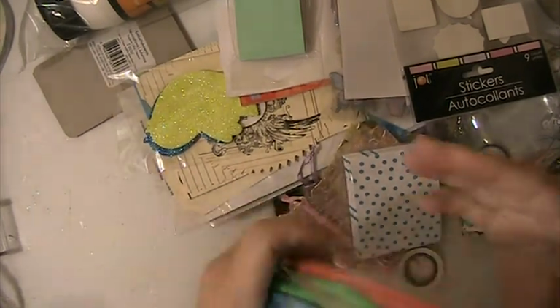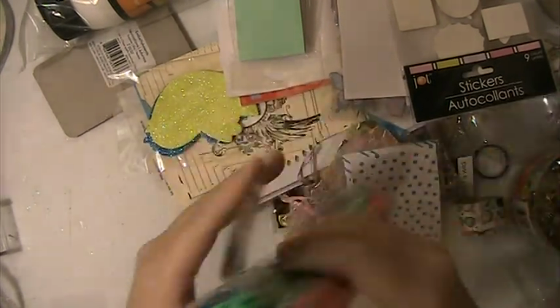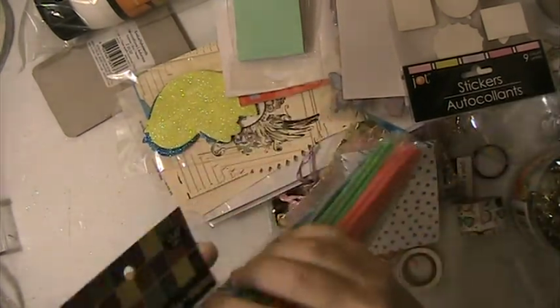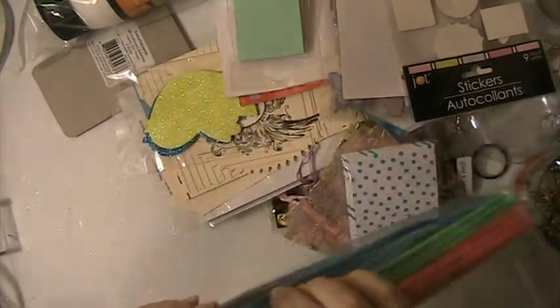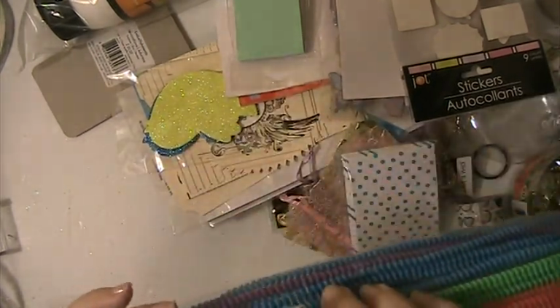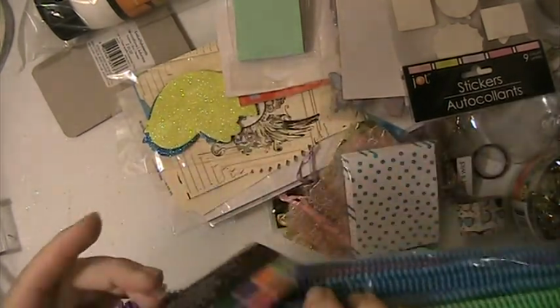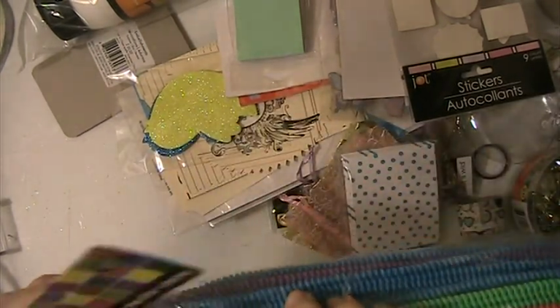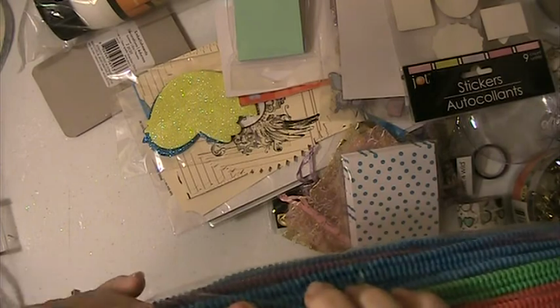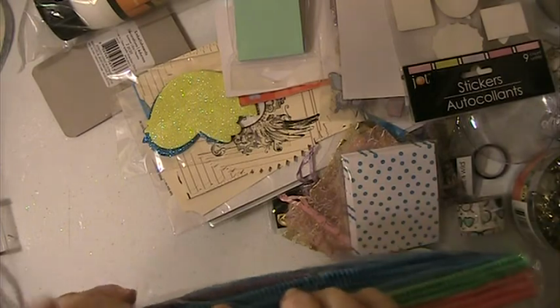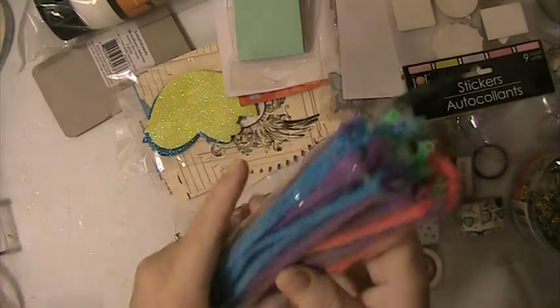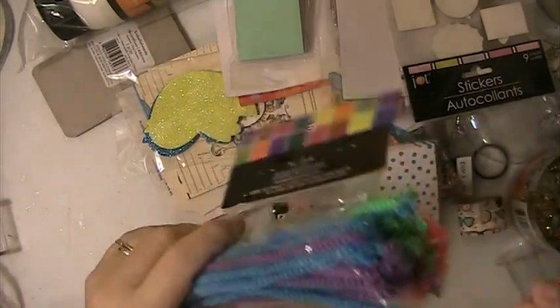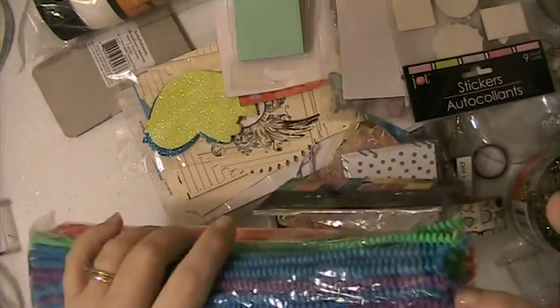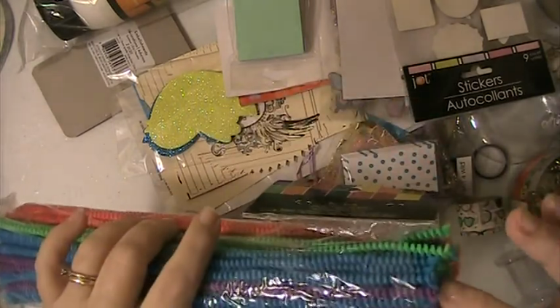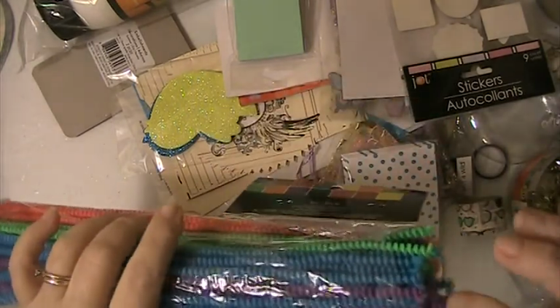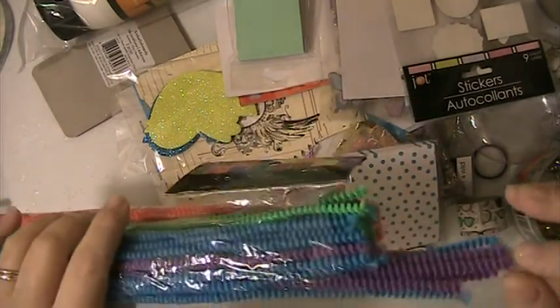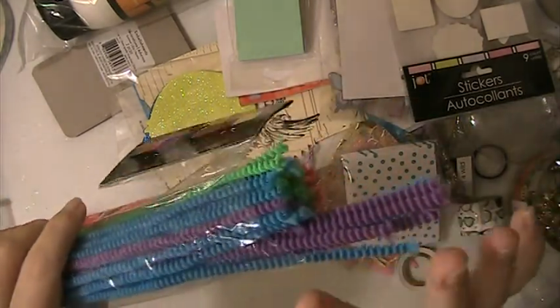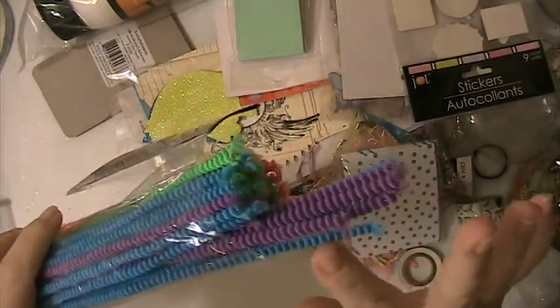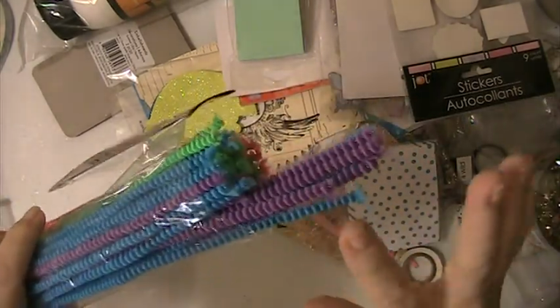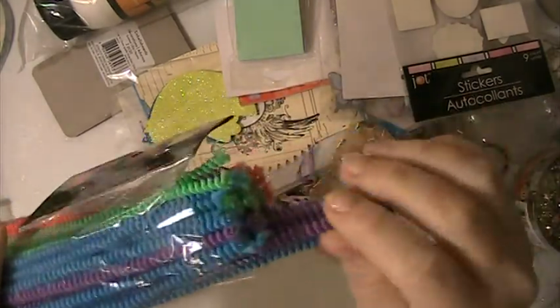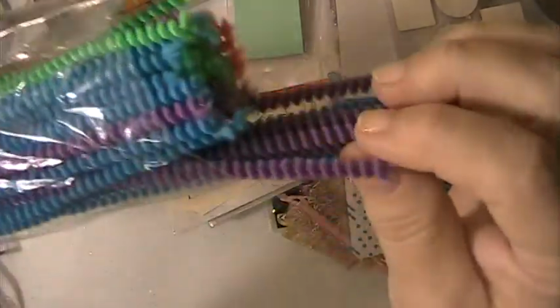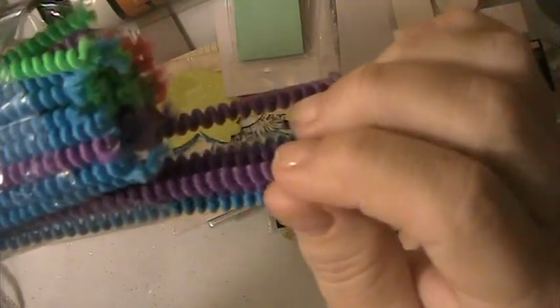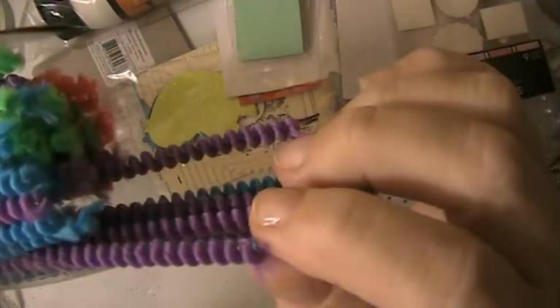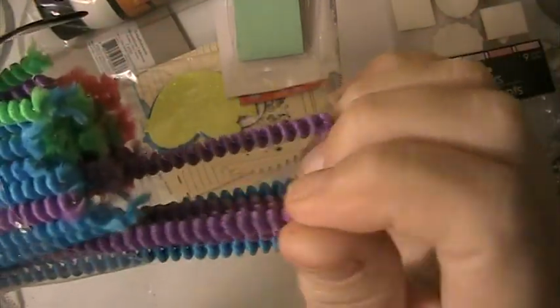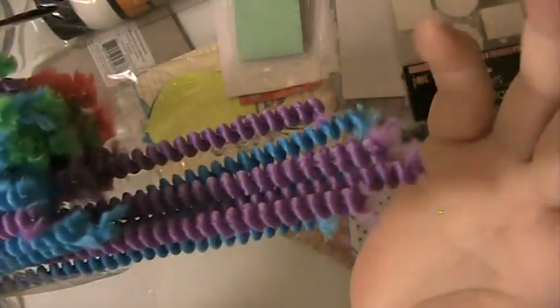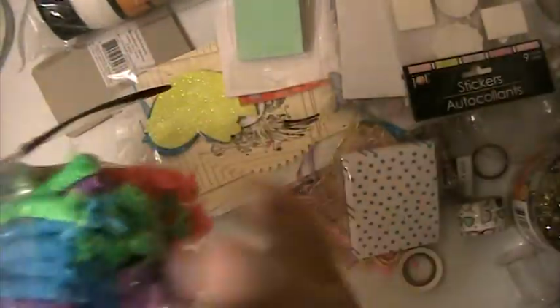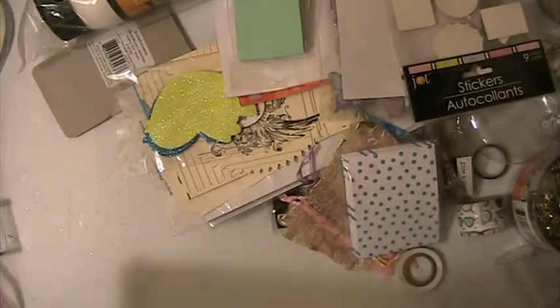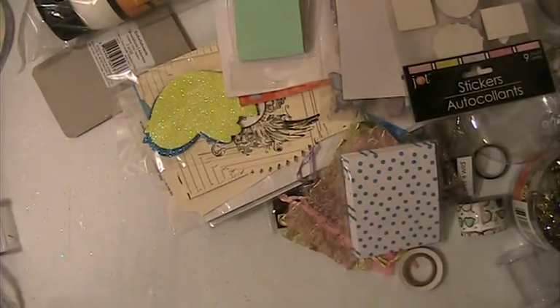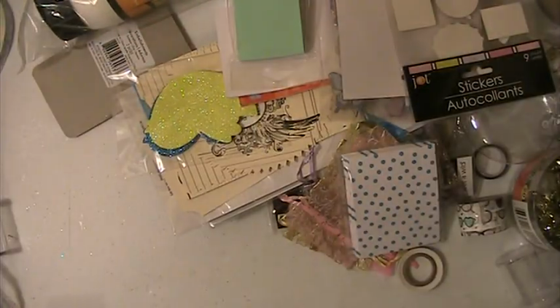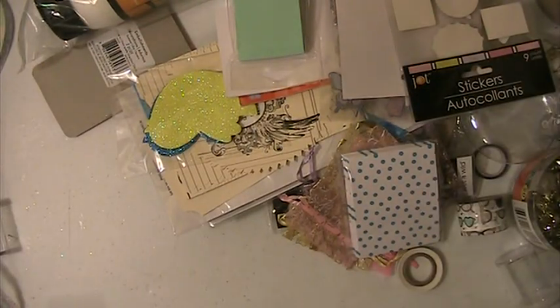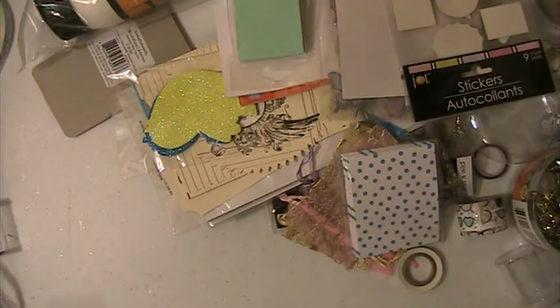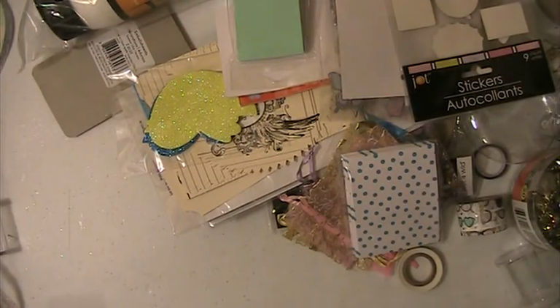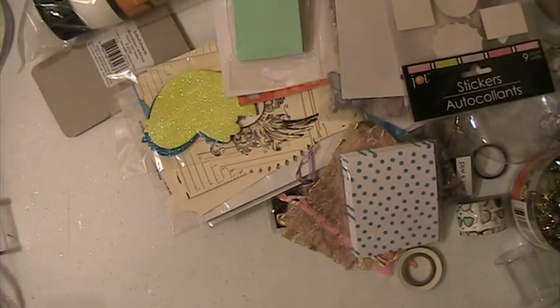These come from Hobby Lobby. They are the Chanel stems. And these are the, like, twisted ones. They're really cool. You're getting those.